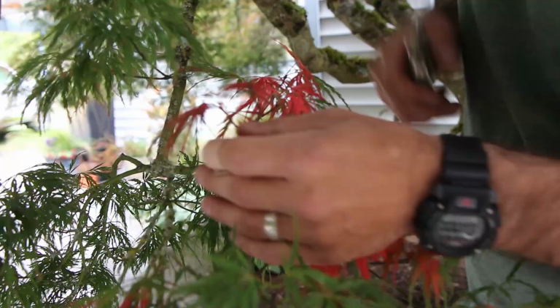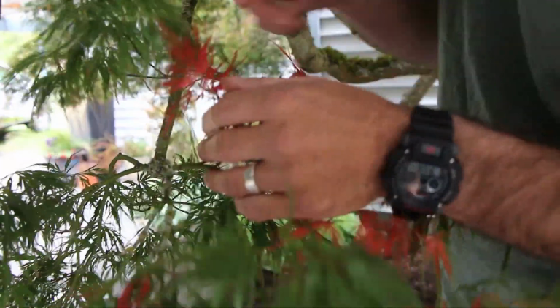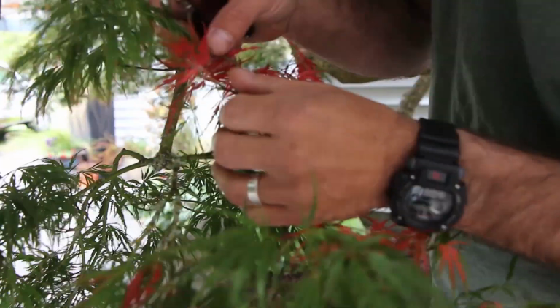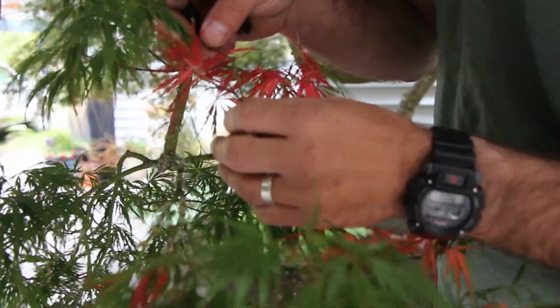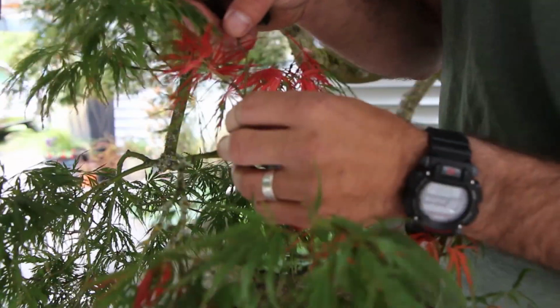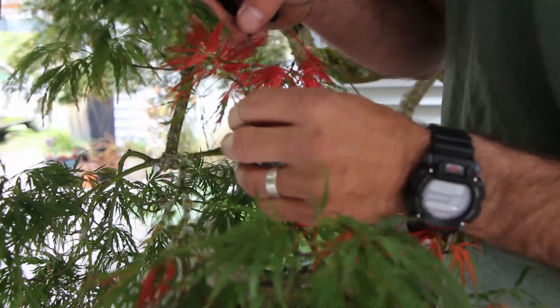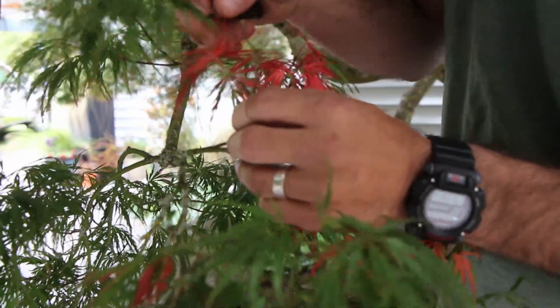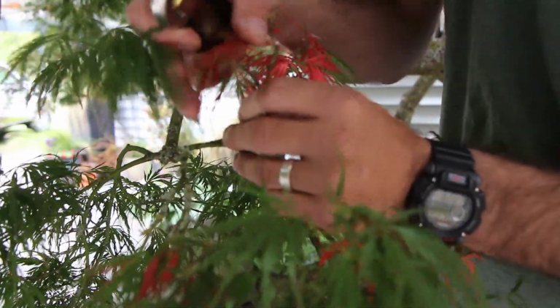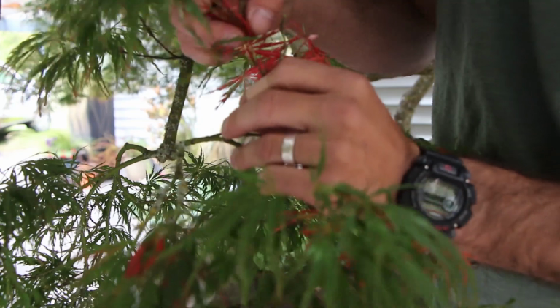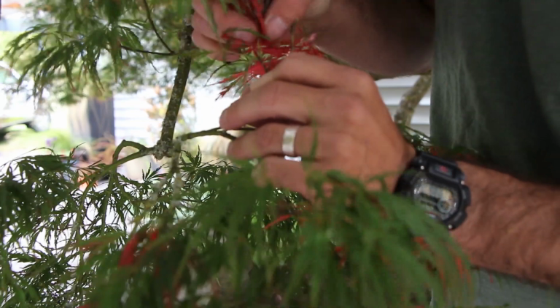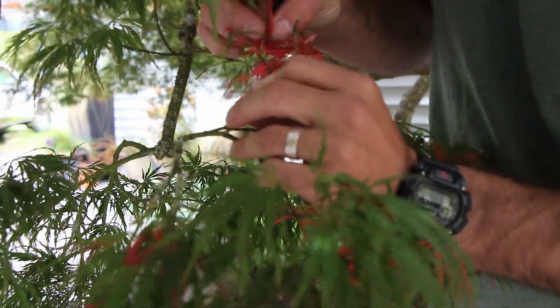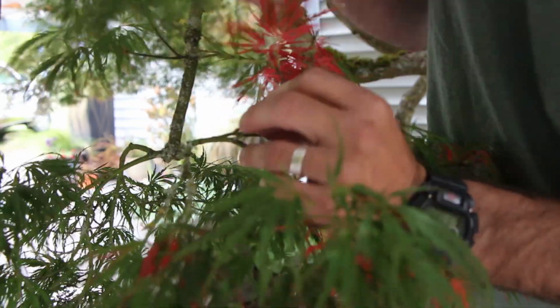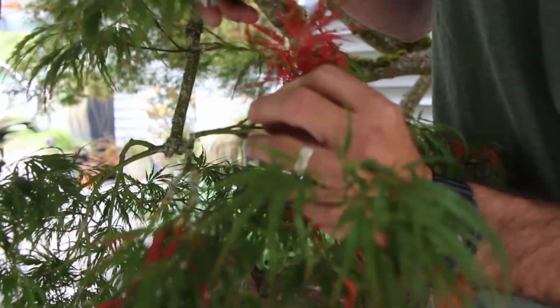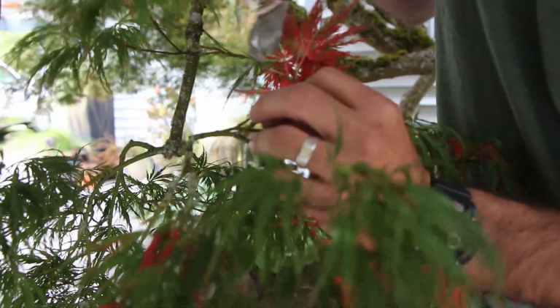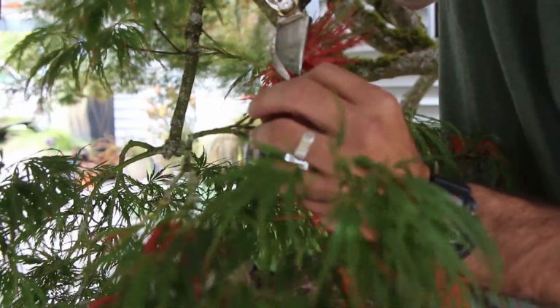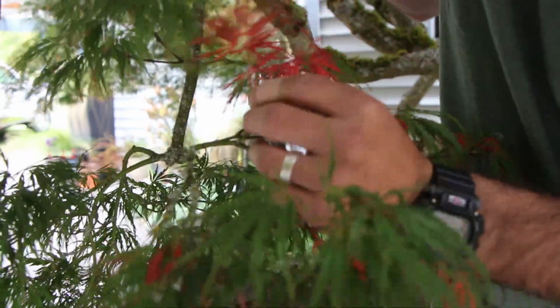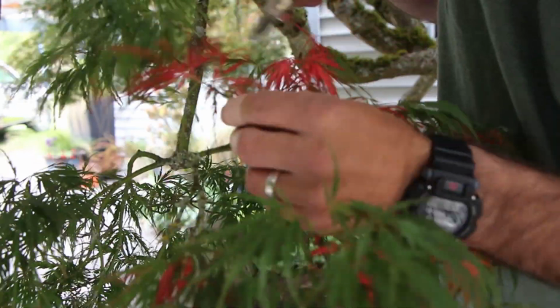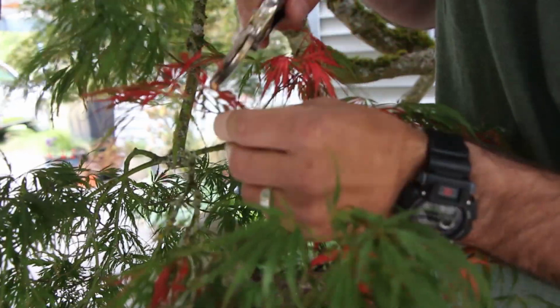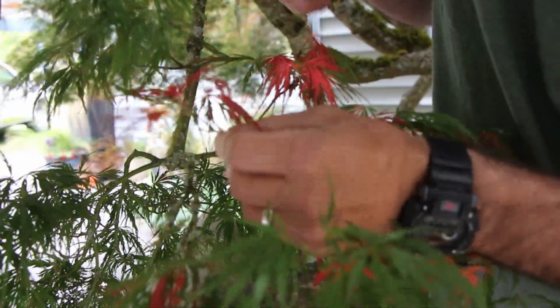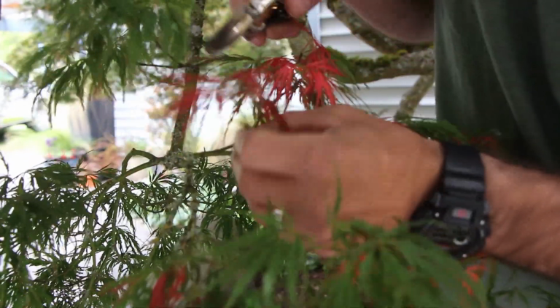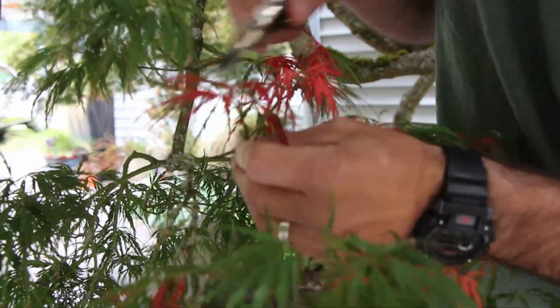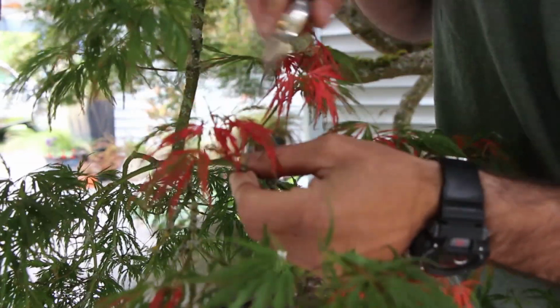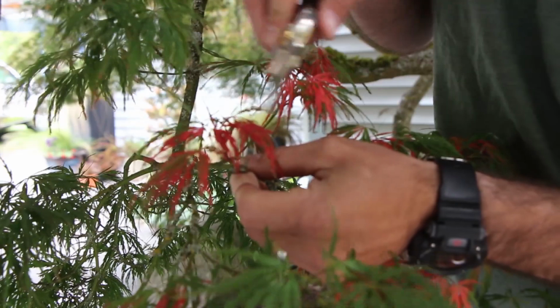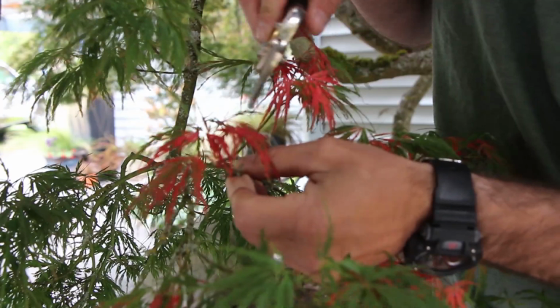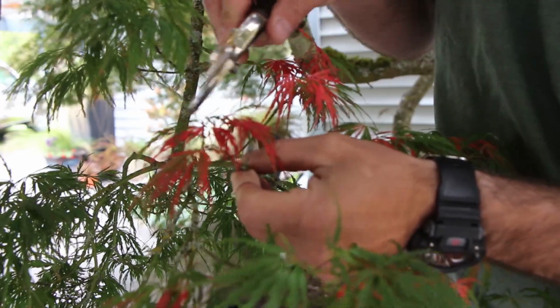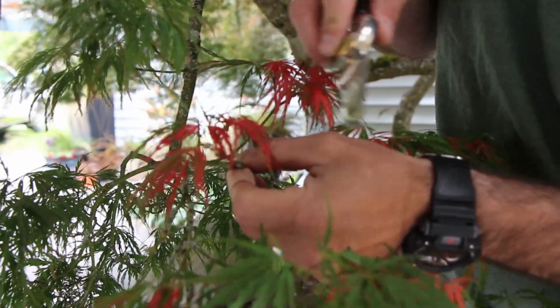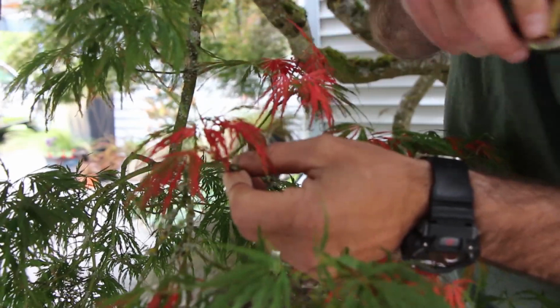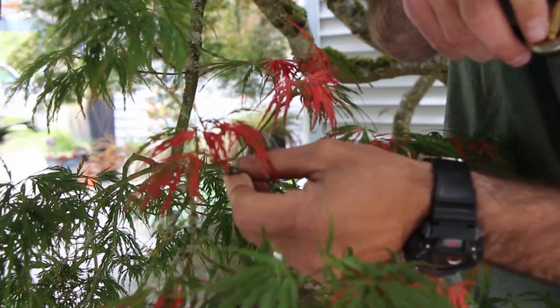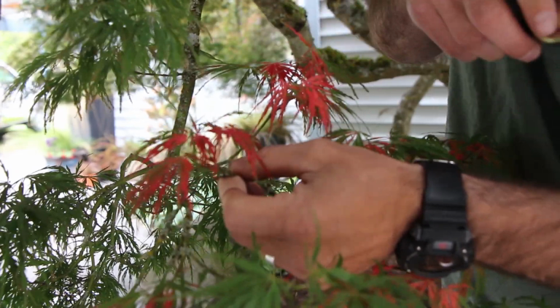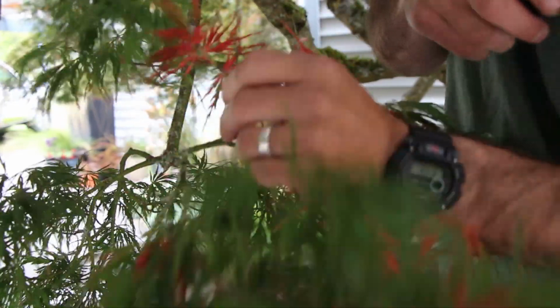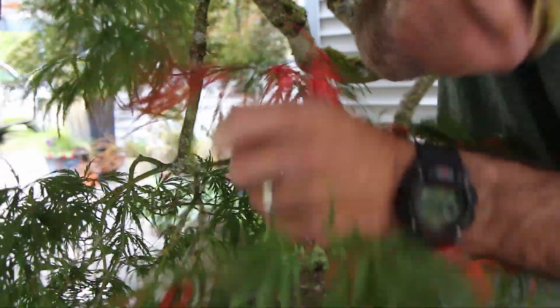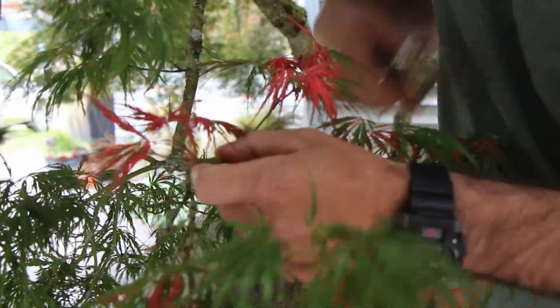One of the diseases that we look for on a Japanese maple is verticillium. One of the signs of verticillium is a black stain on the branch, and also how a leaf is losing chlorophyll. So we're going to go ahead and remove this branch.